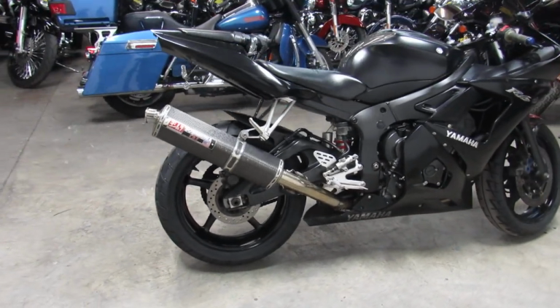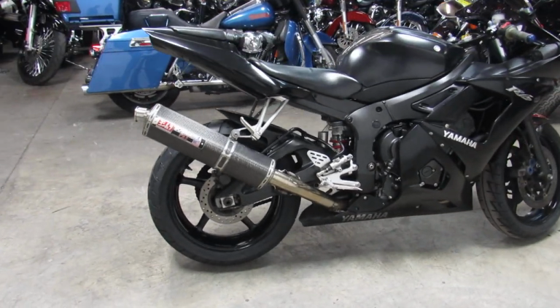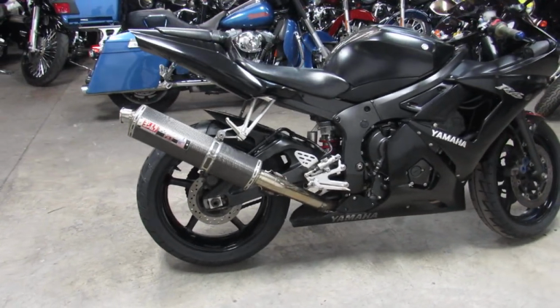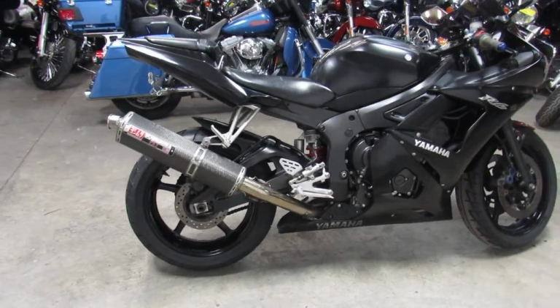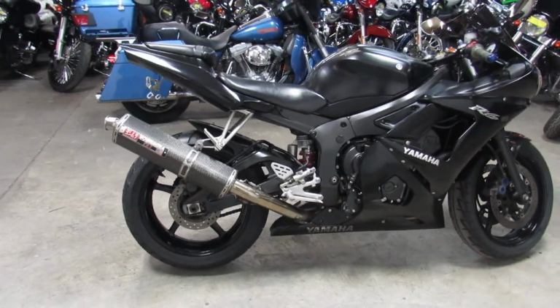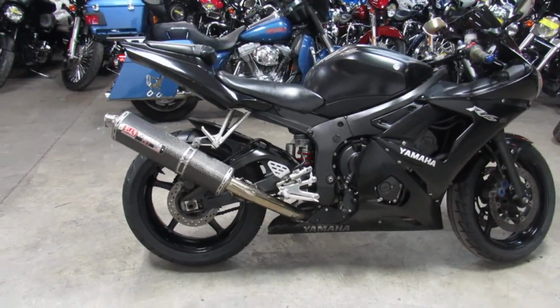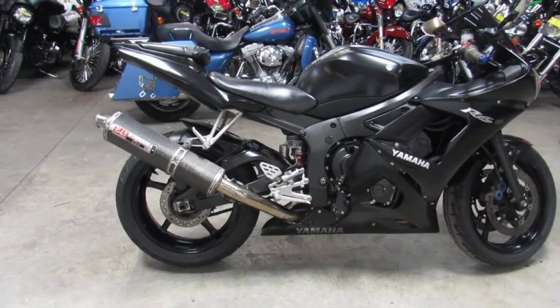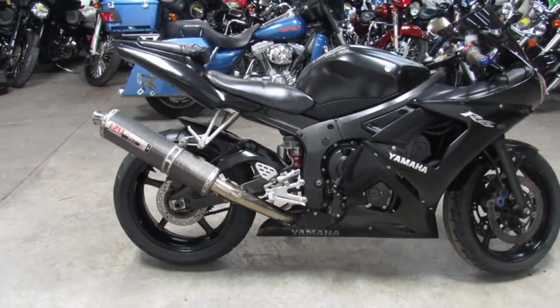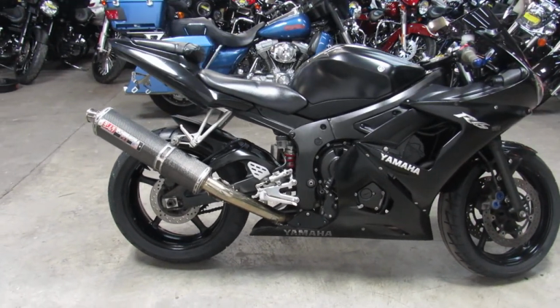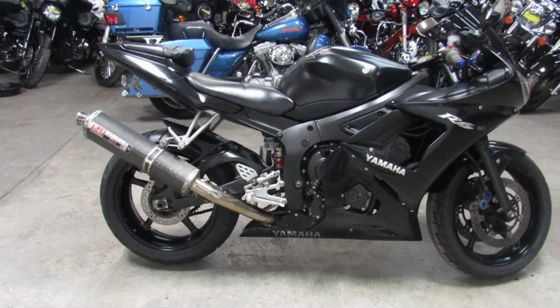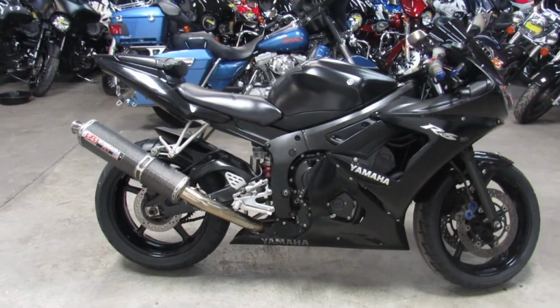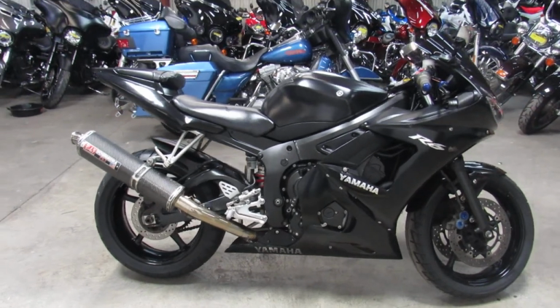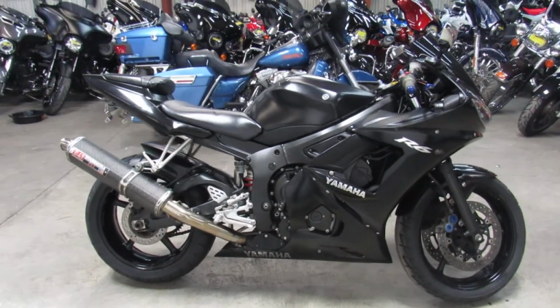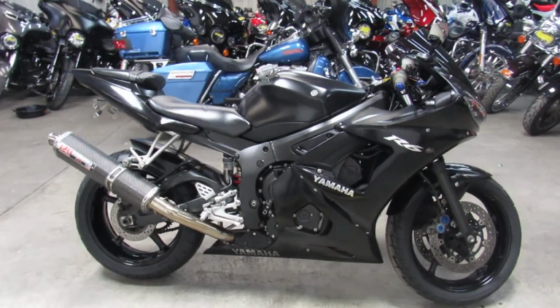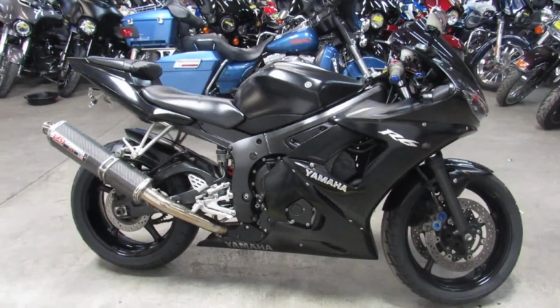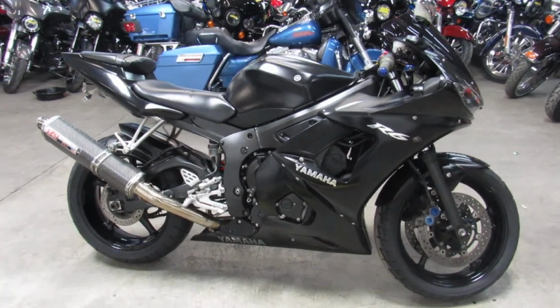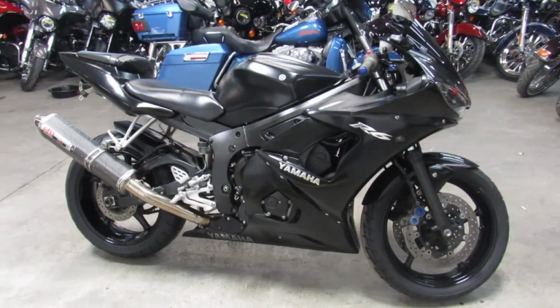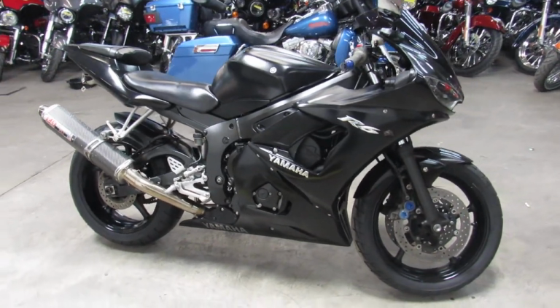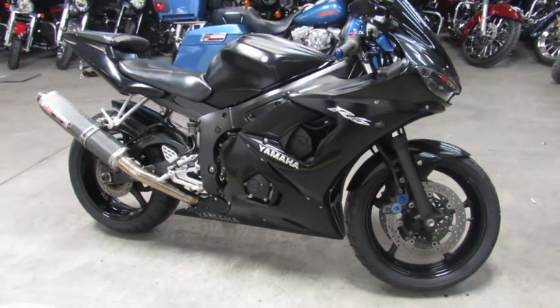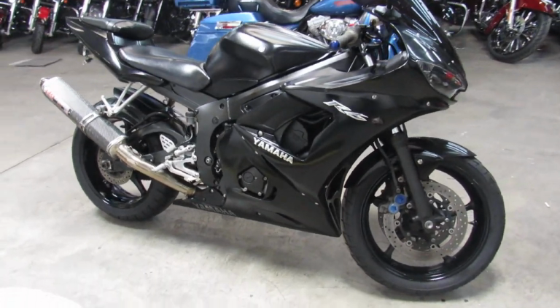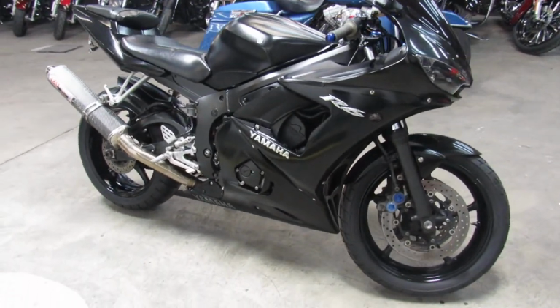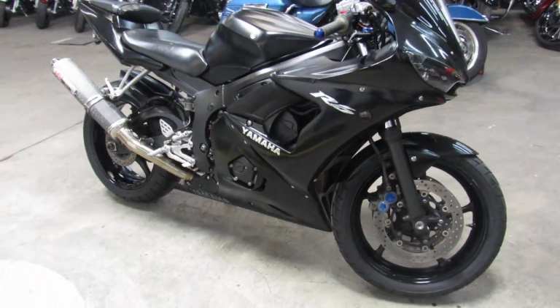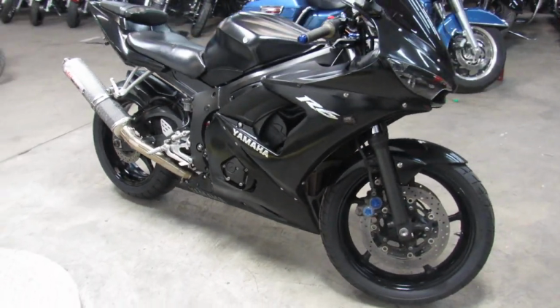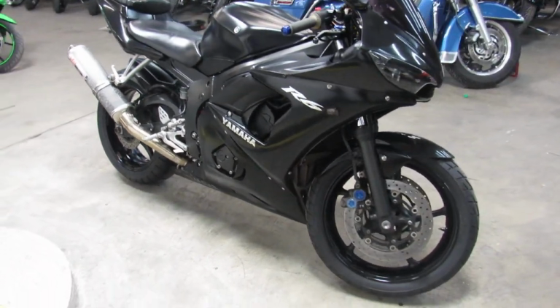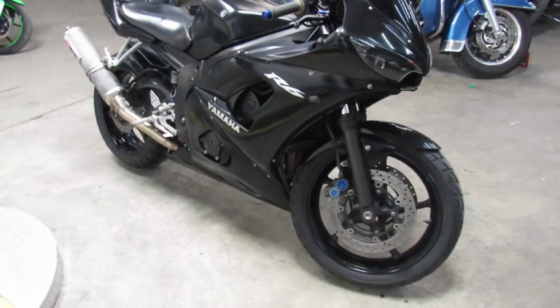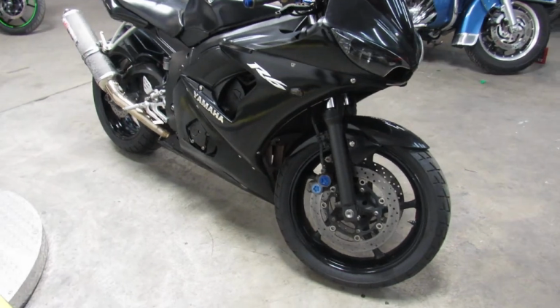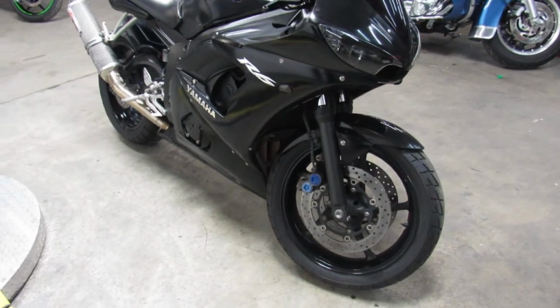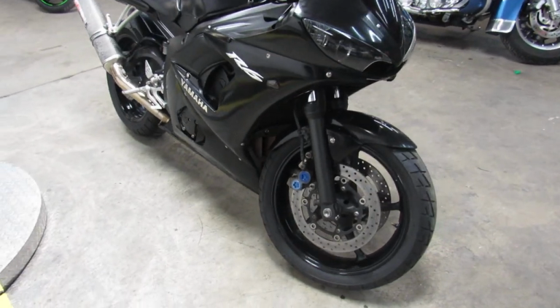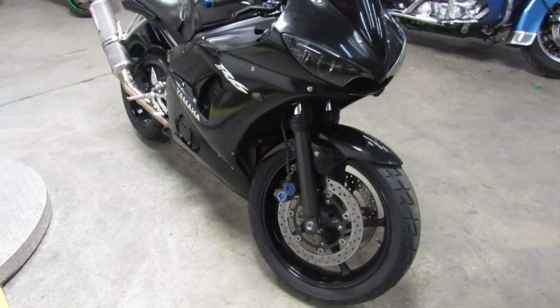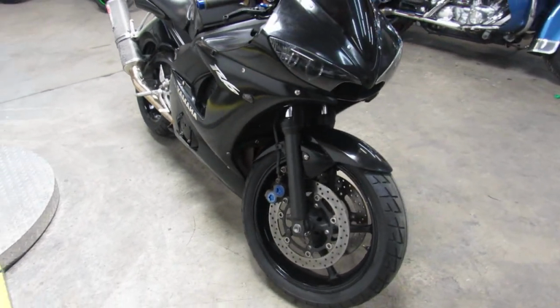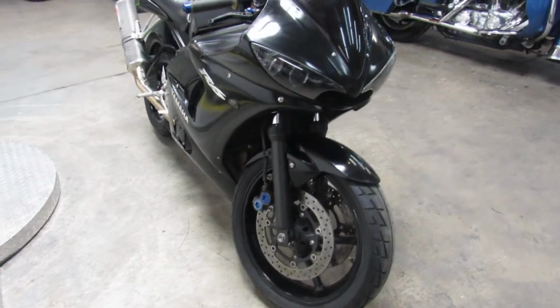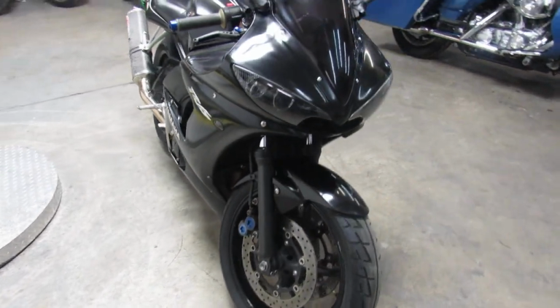This is a lot of bike for $39.99. Good looking R6 guys. It's ApprovalPowerSports.com. Keep an eye on our webpage, keep an eye on our Facebook, our YouTube channel.